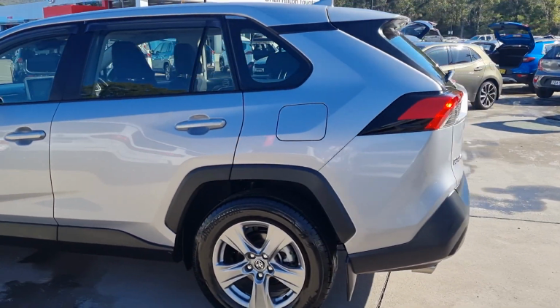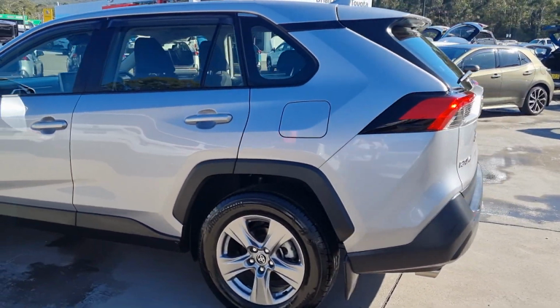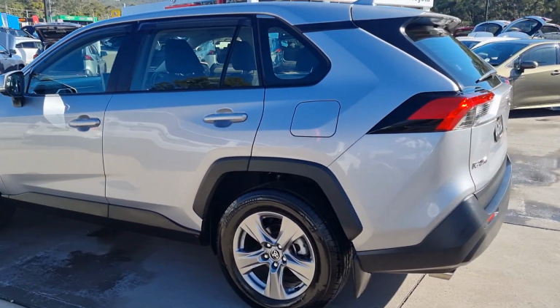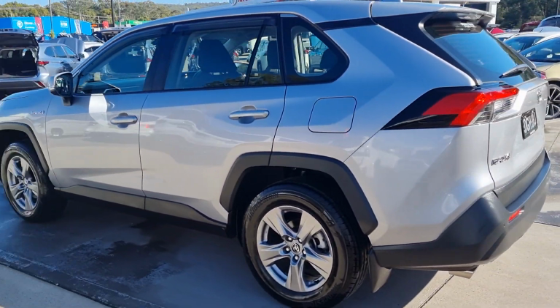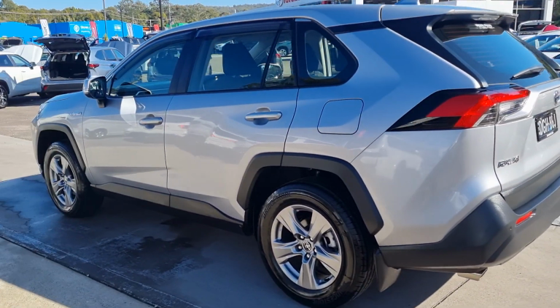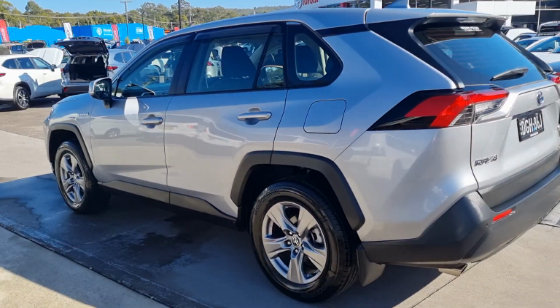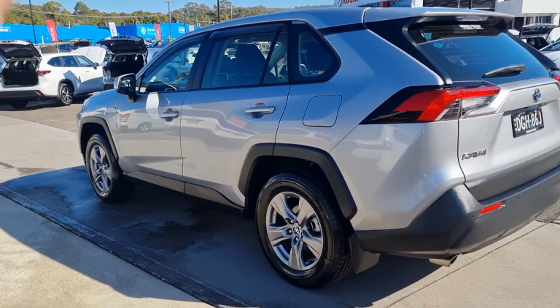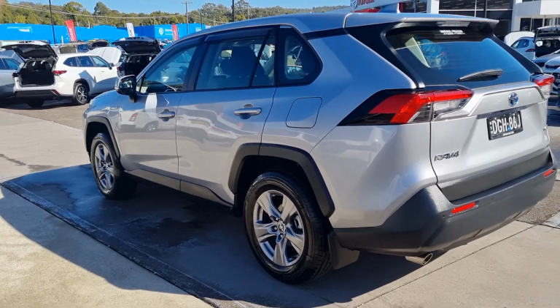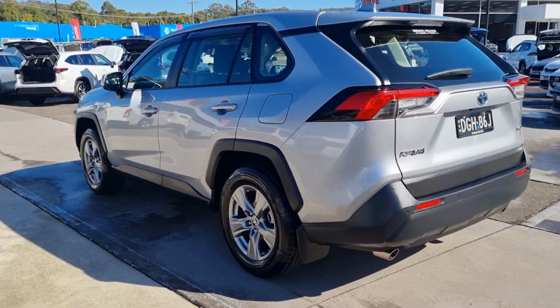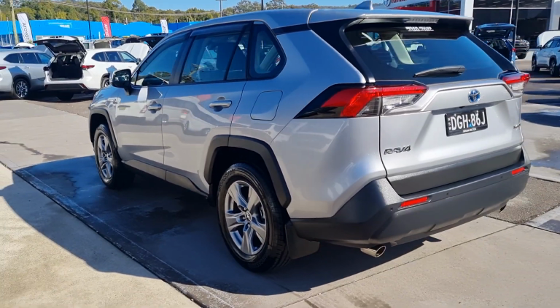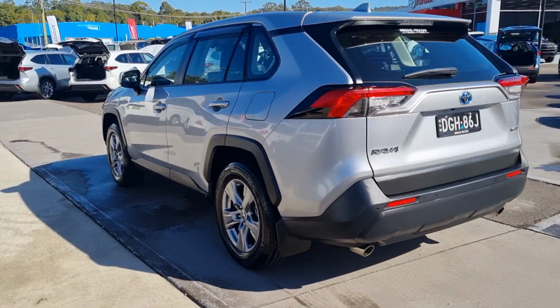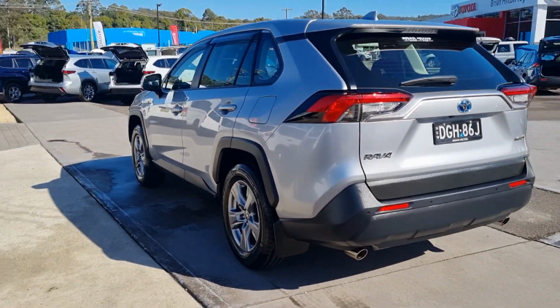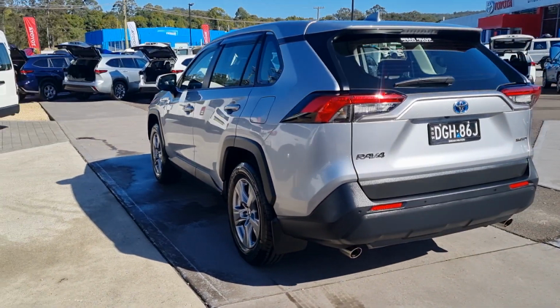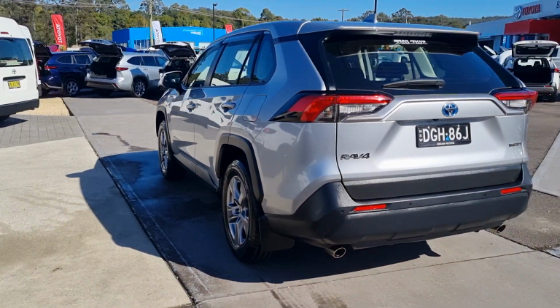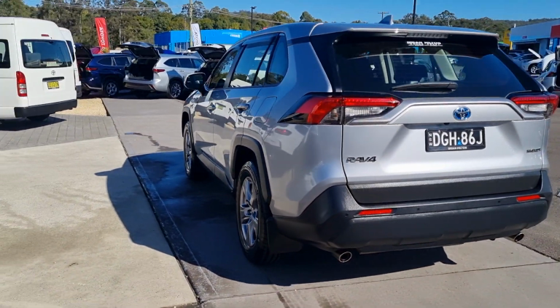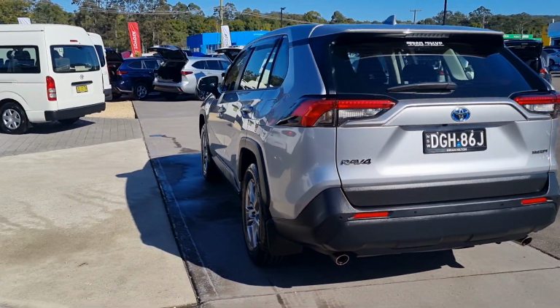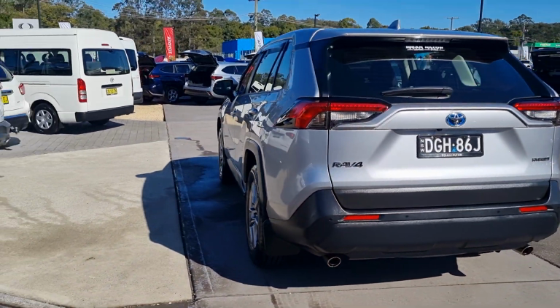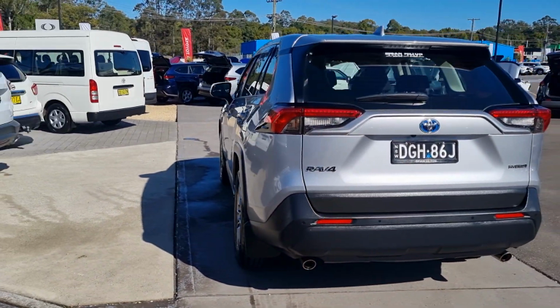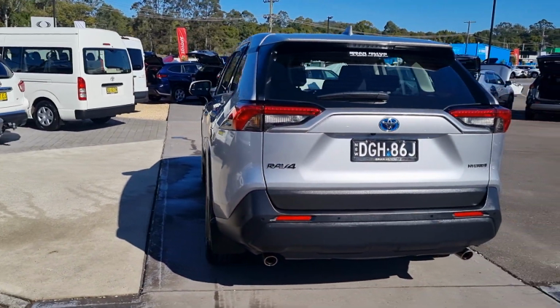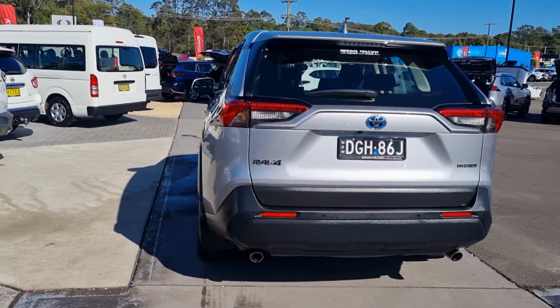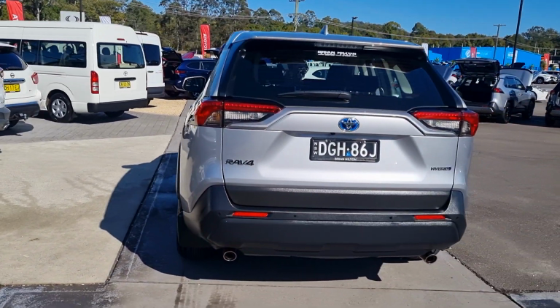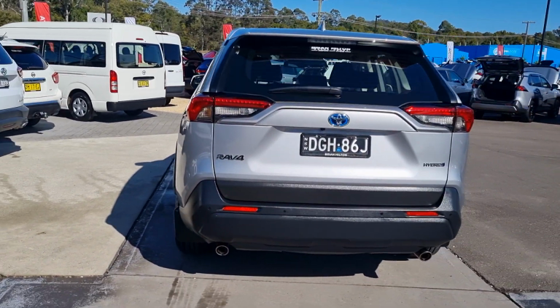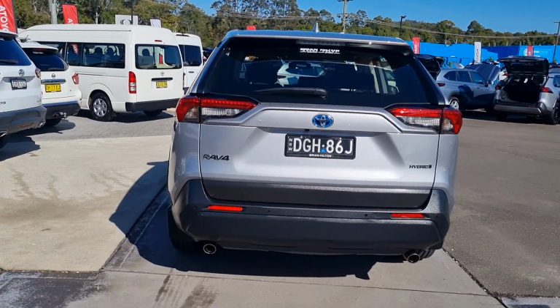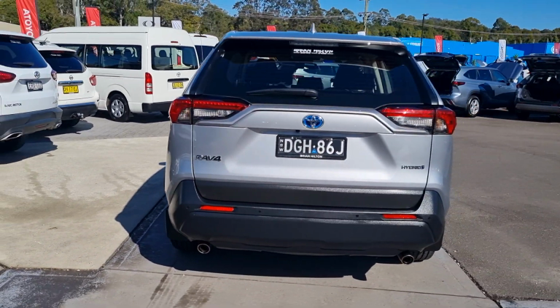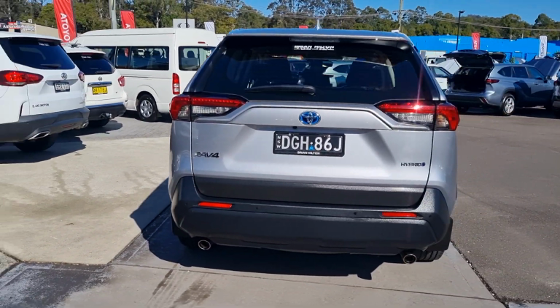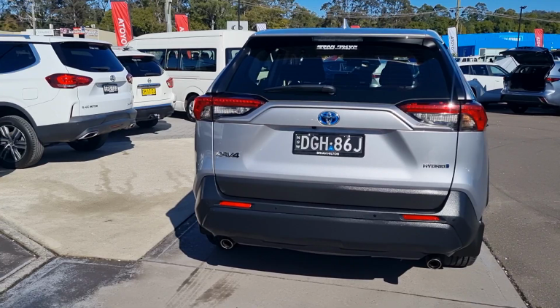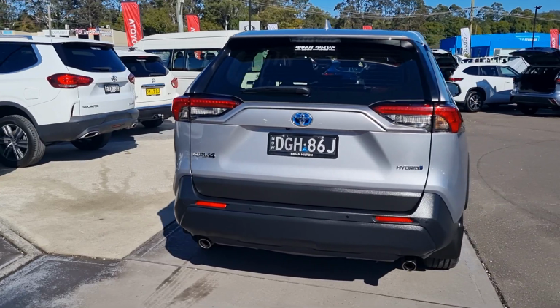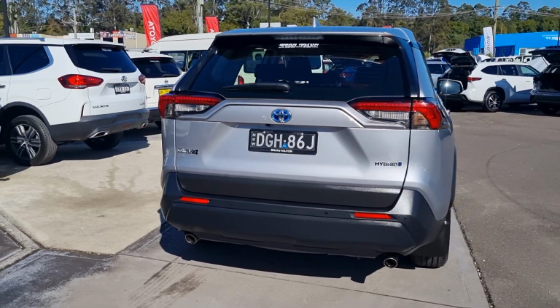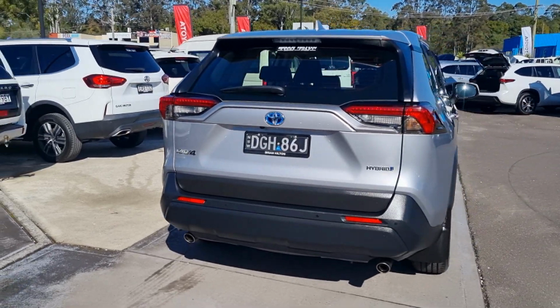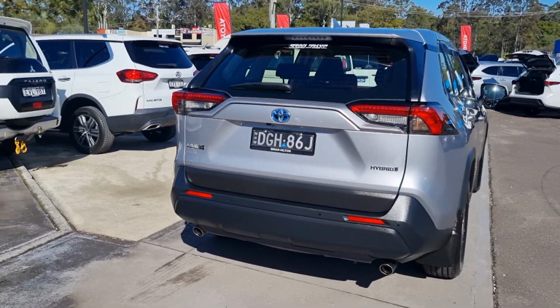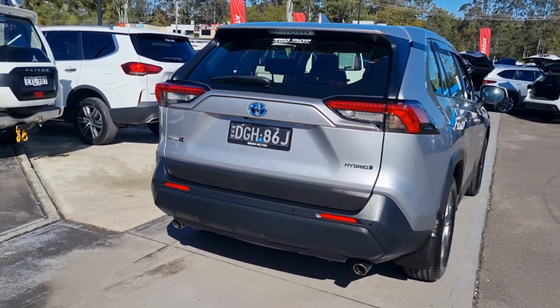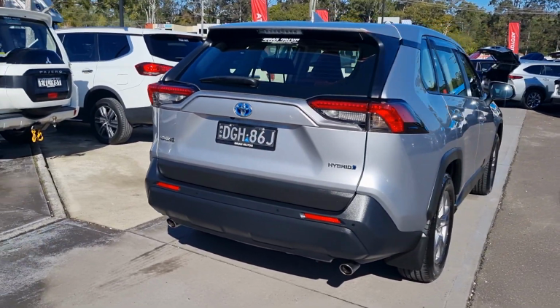It has a full service history from a Toyota dealership, two keys, logbooks and owner's manuals.